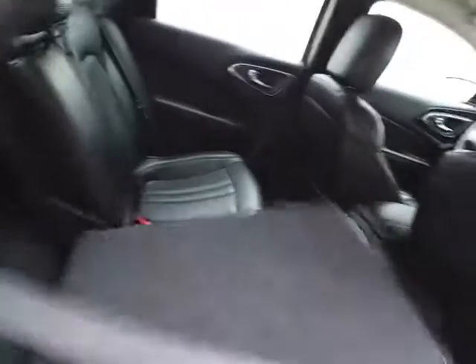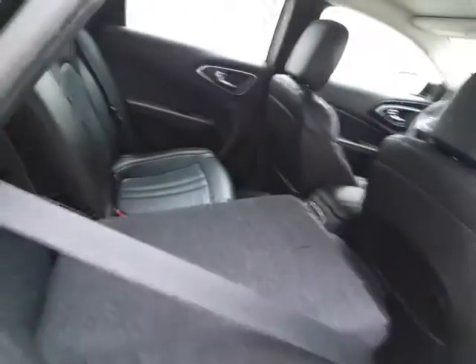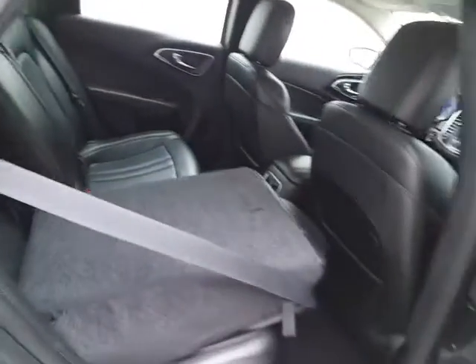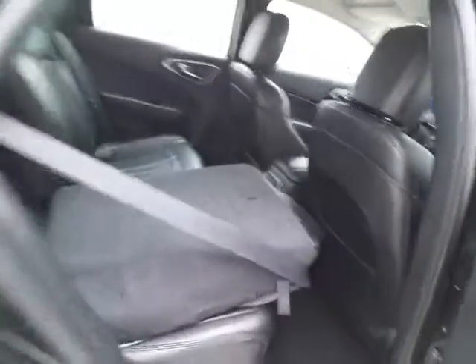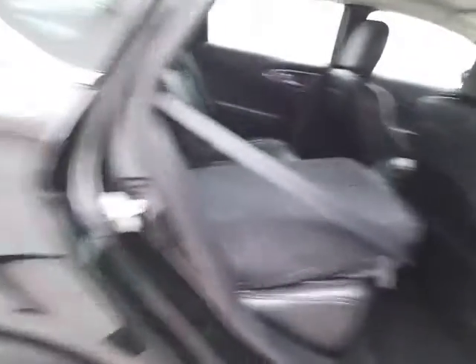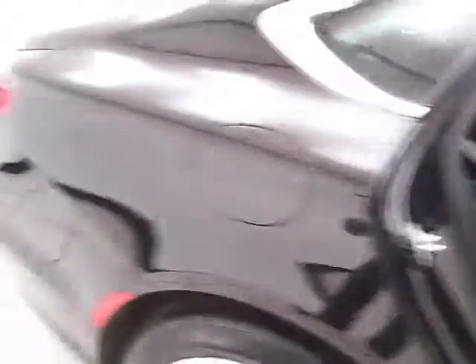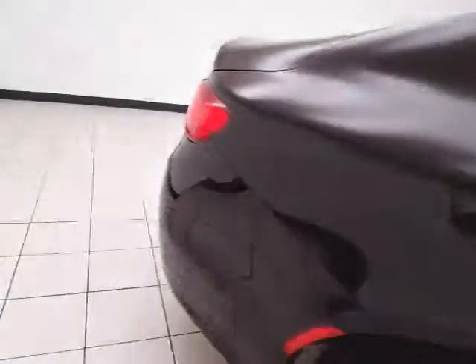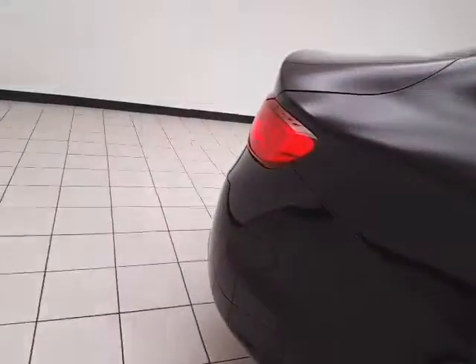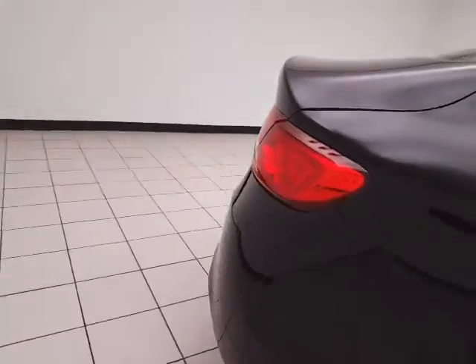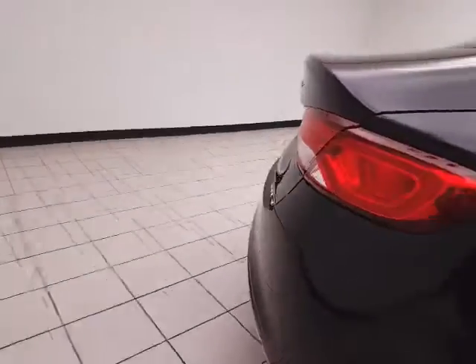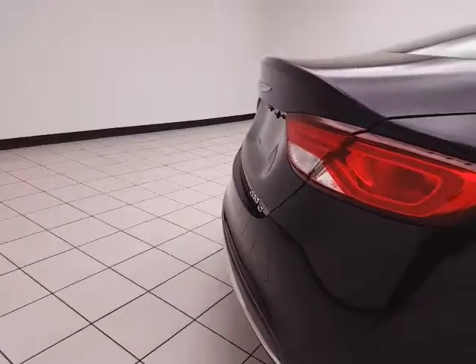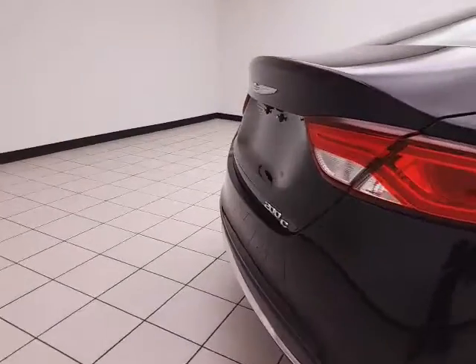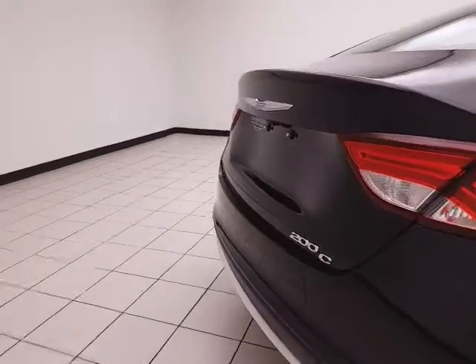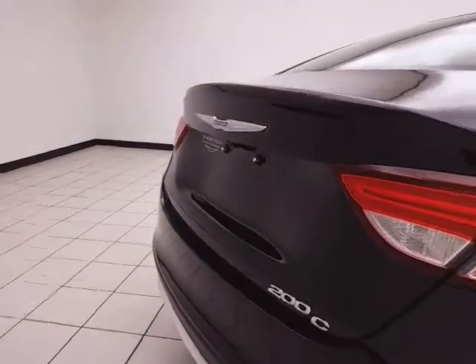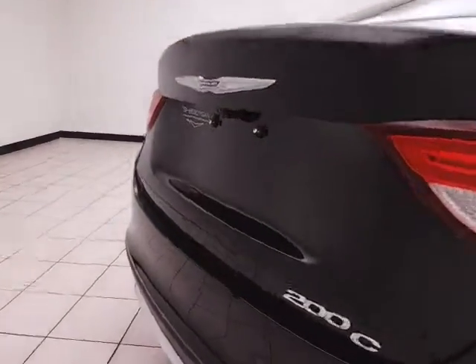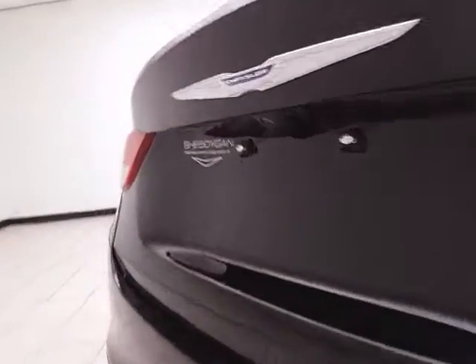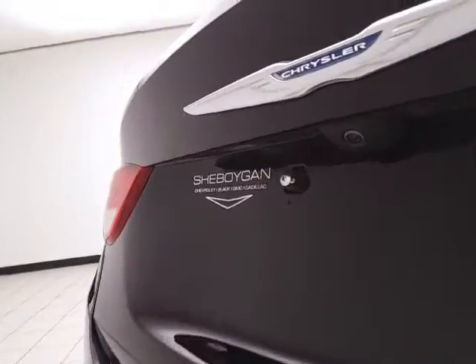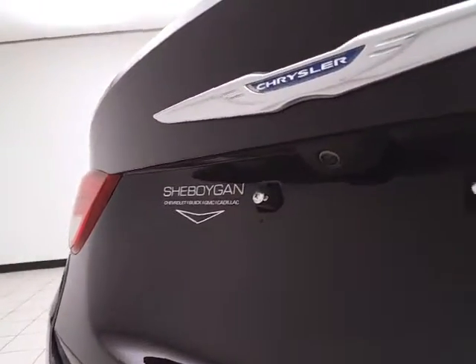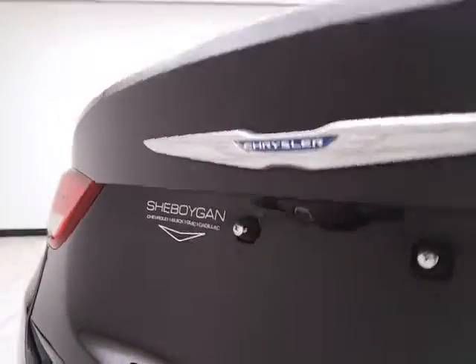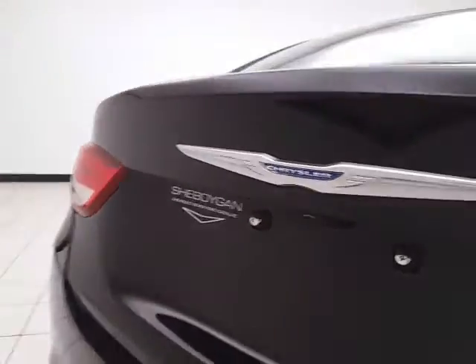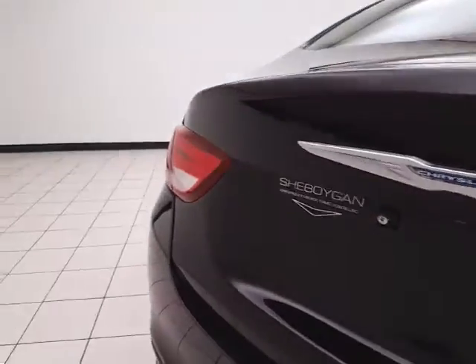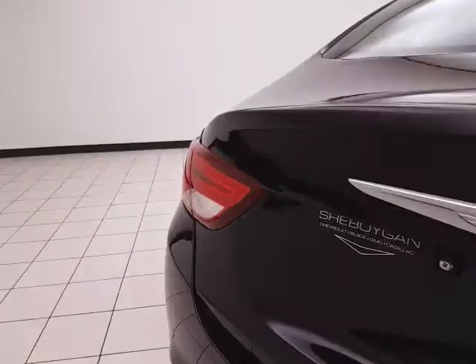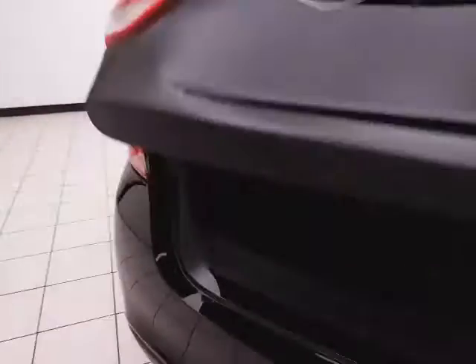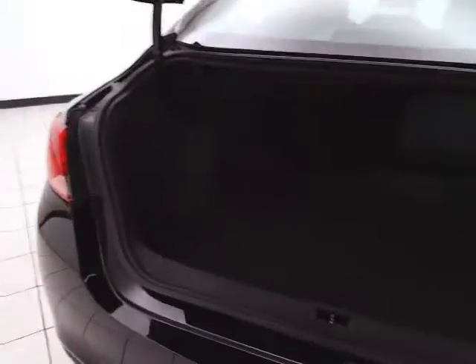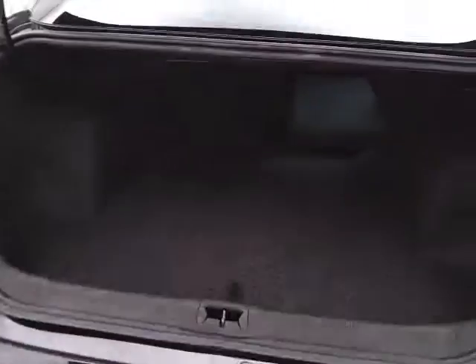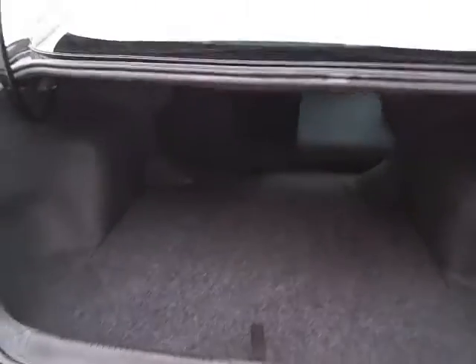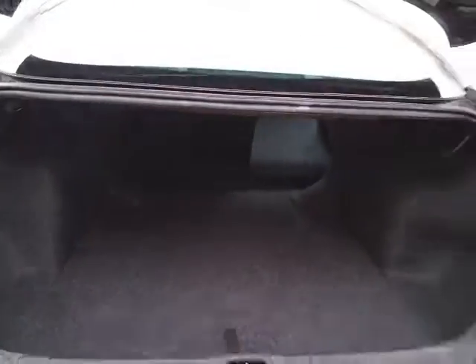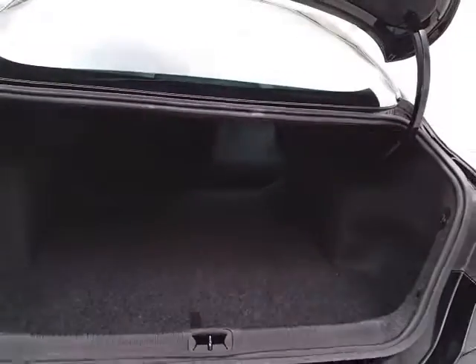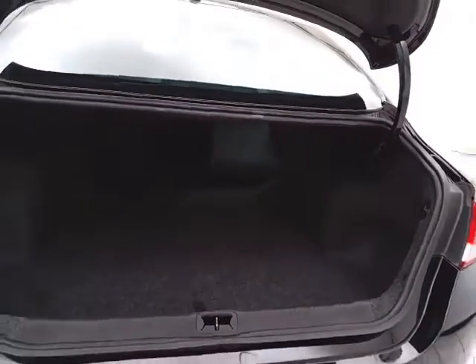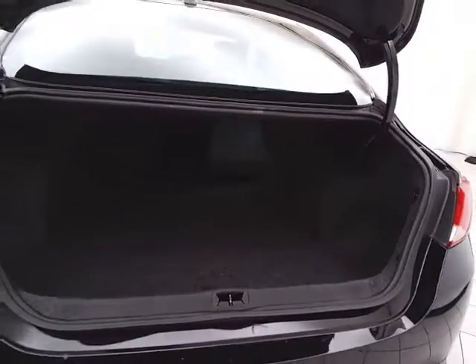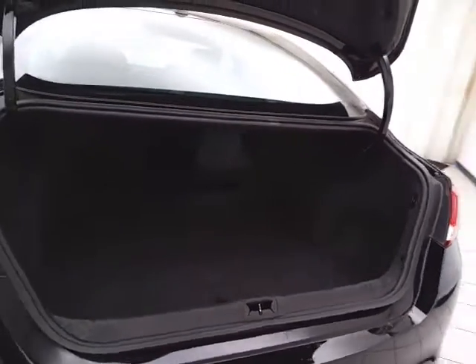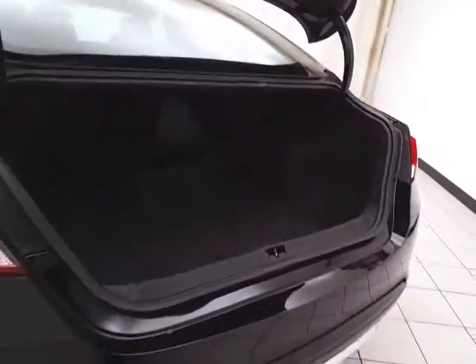The split seat back folds down to accommodate longer cargo items. There's a backup camera for additional safety. The trunk is spacious, and the wide opening makes it easy to get things in and out.